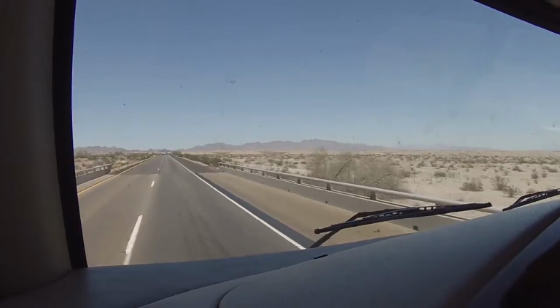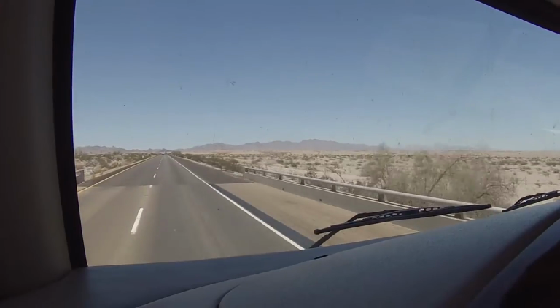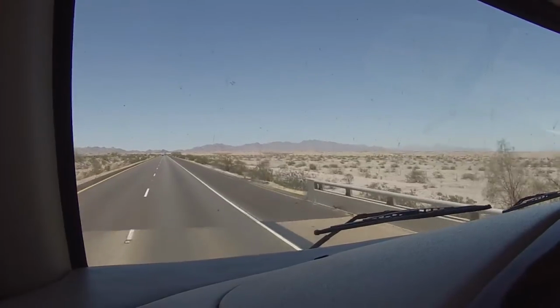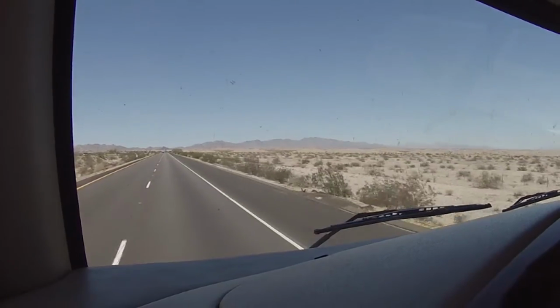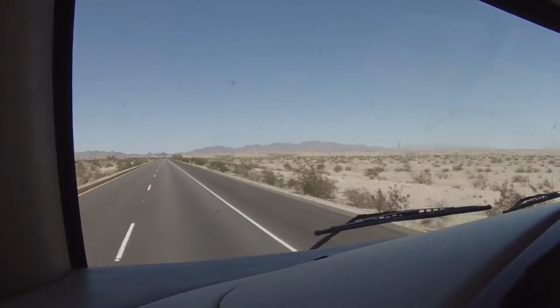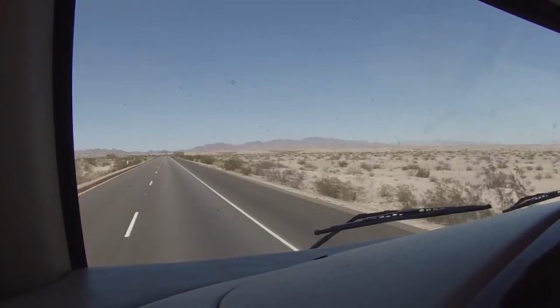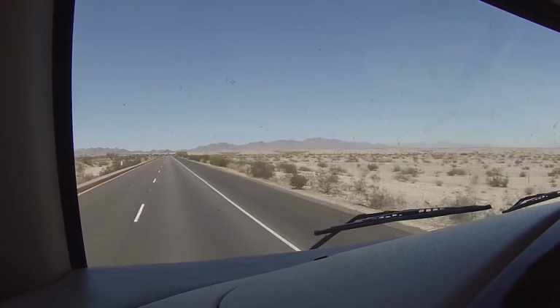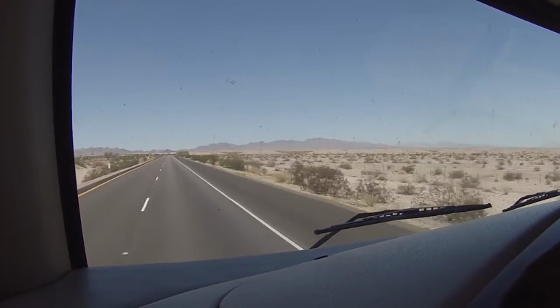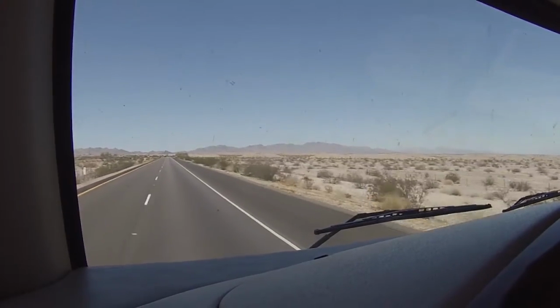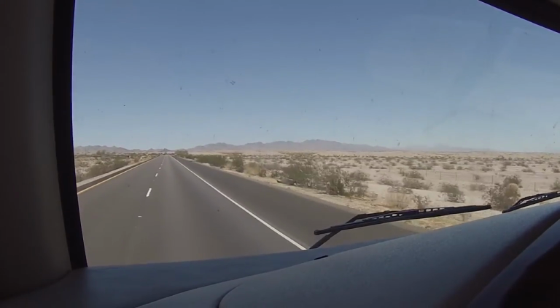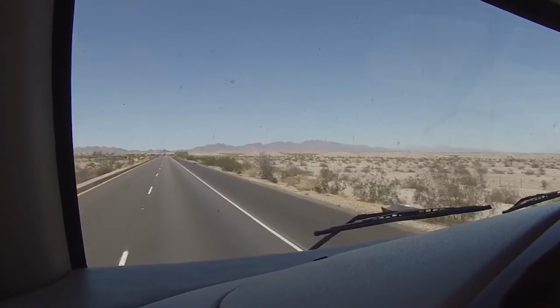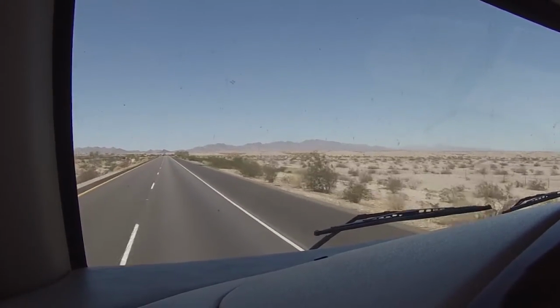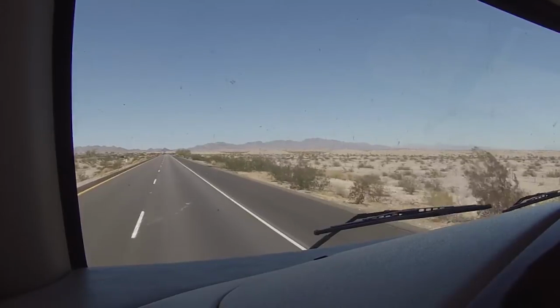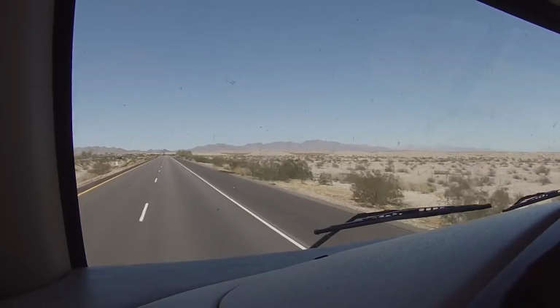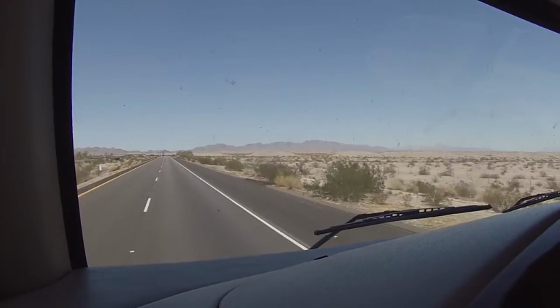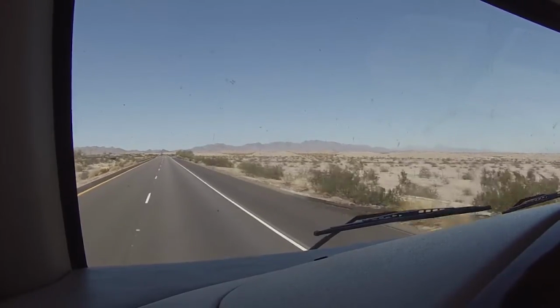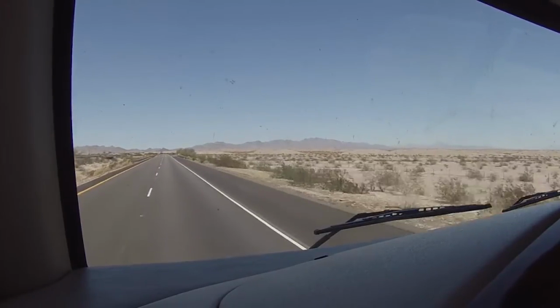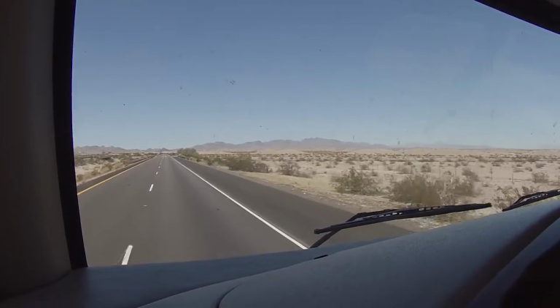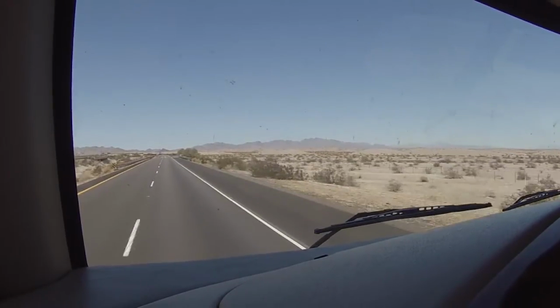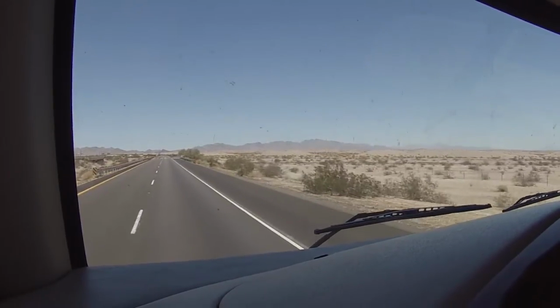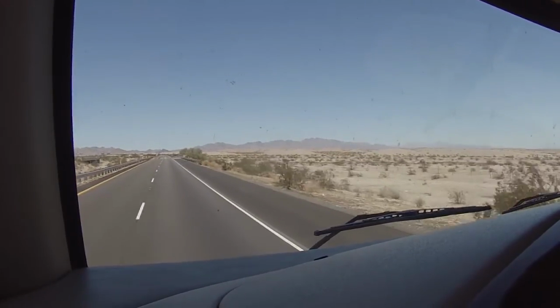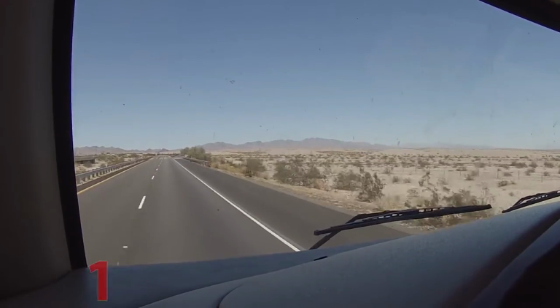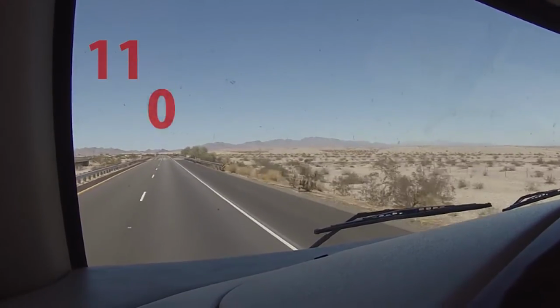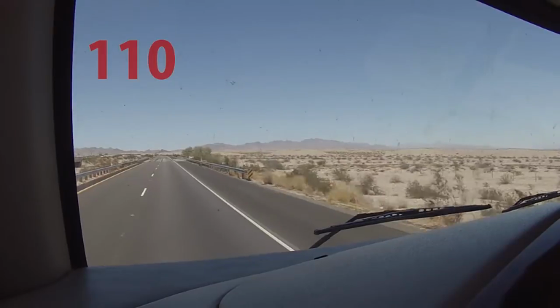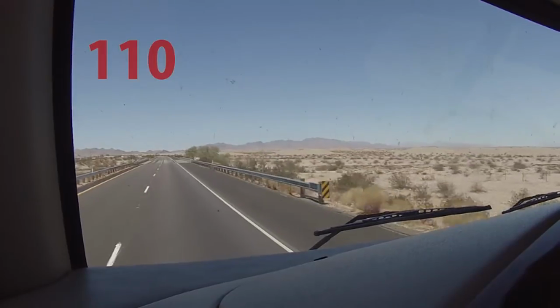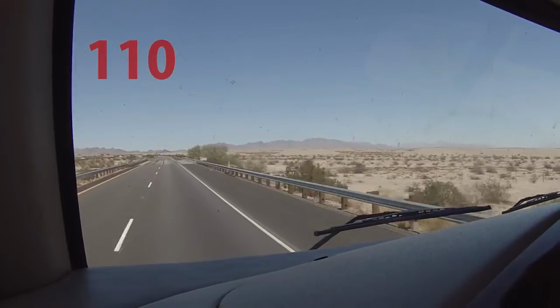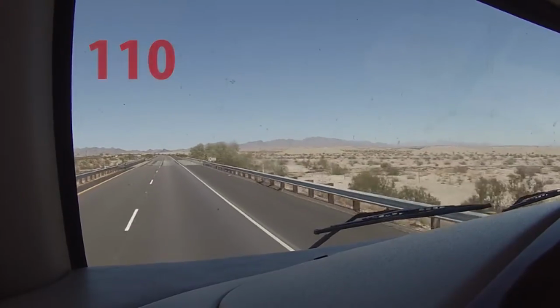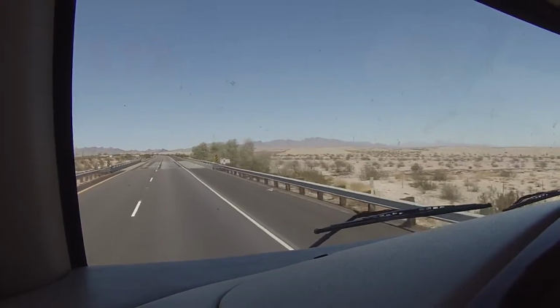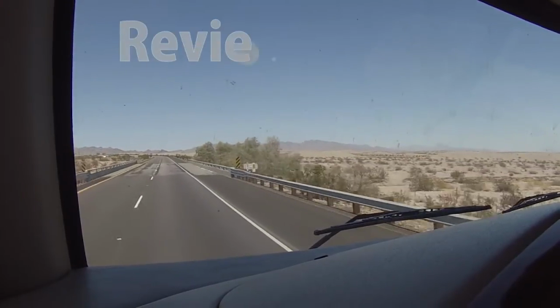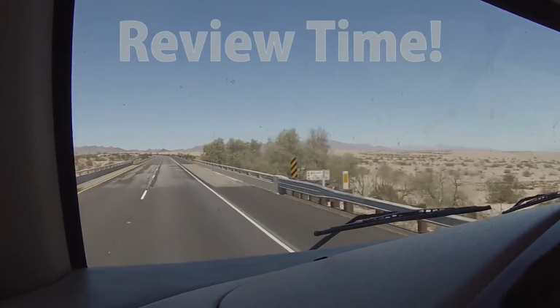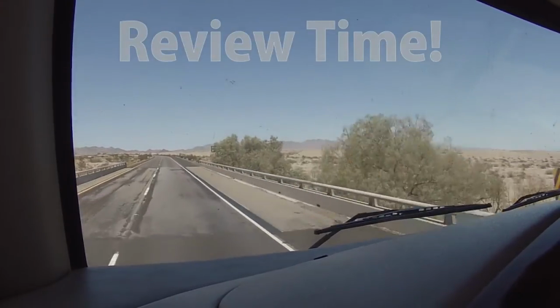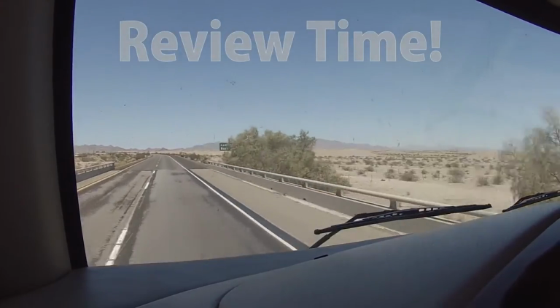We are officially in the desert now. It's just after noon, local time, and it's 110 degrees outside. Let's get on with this review.